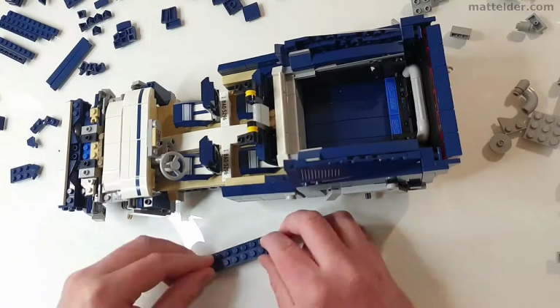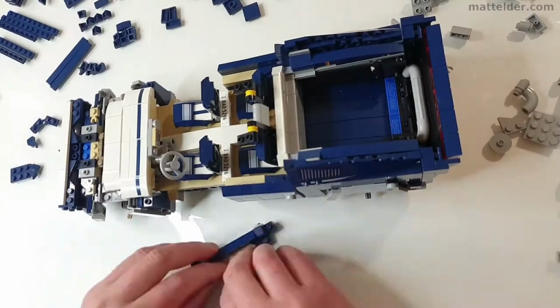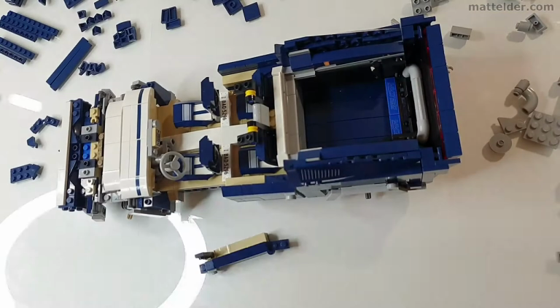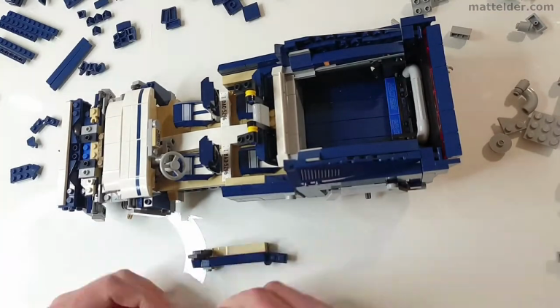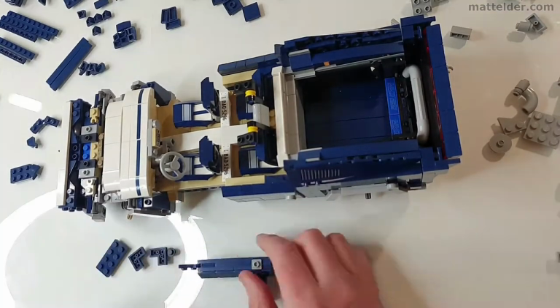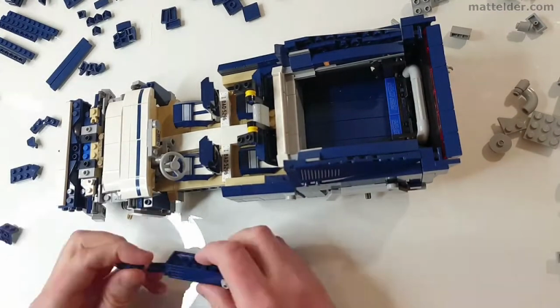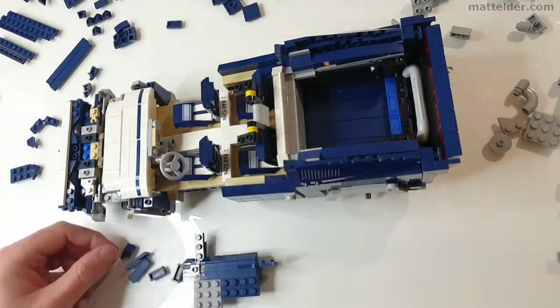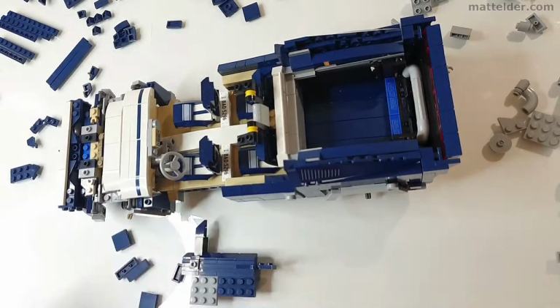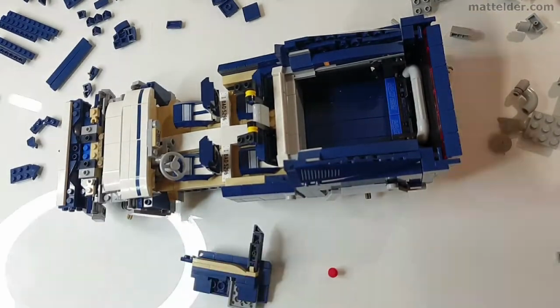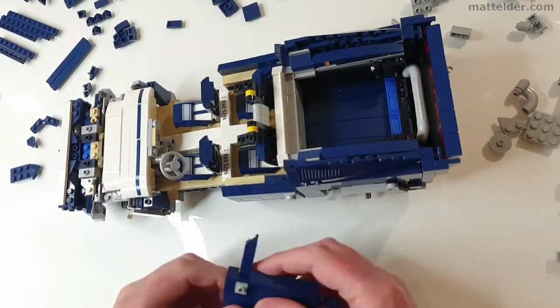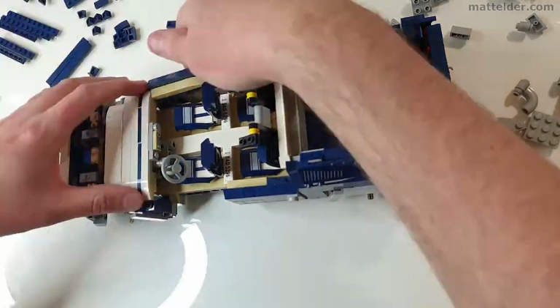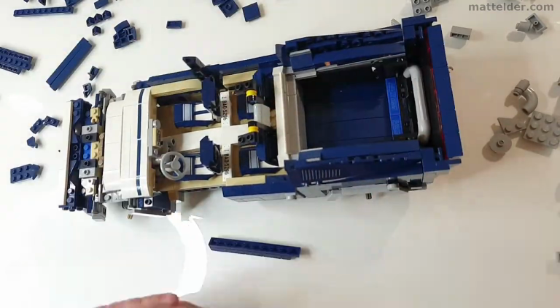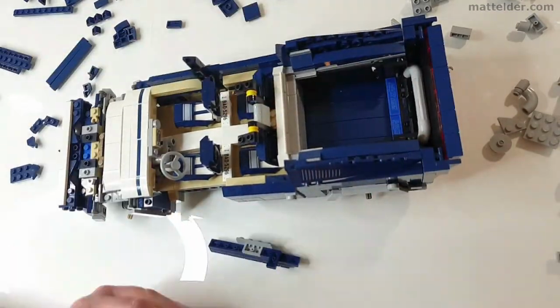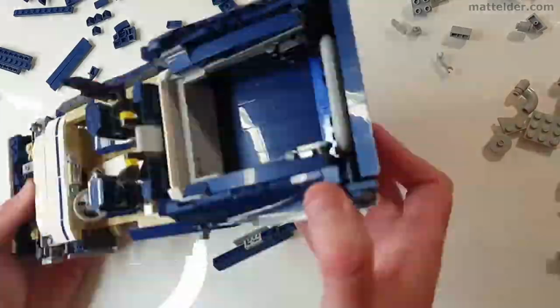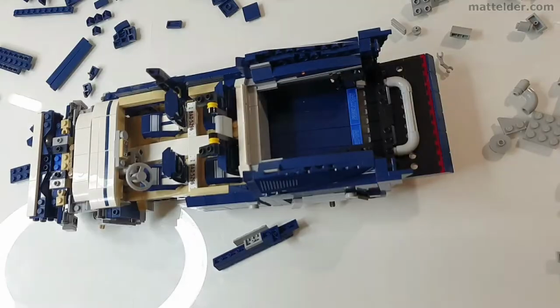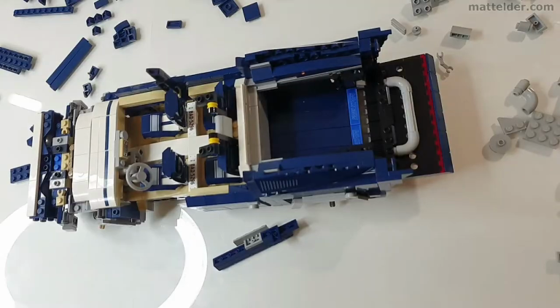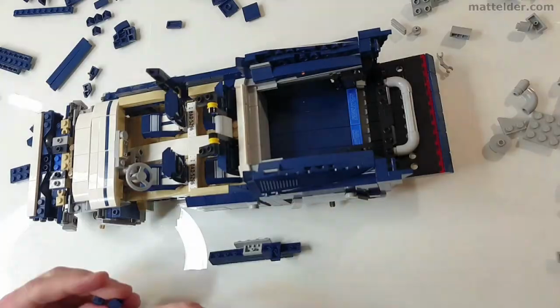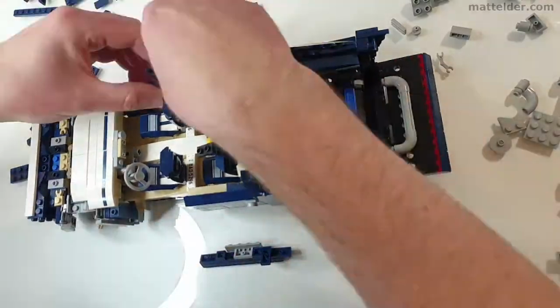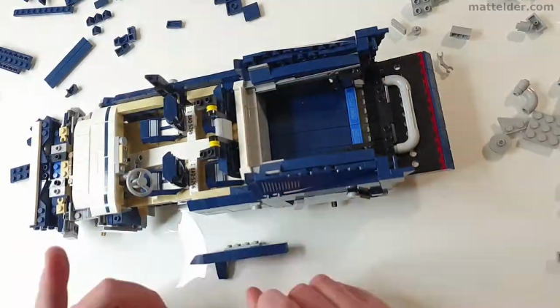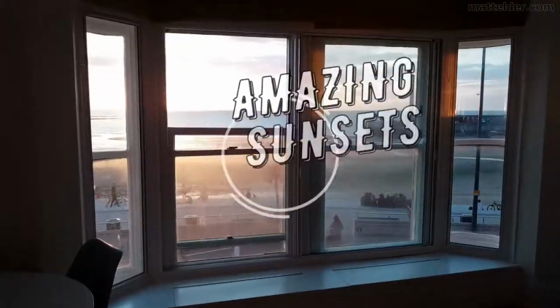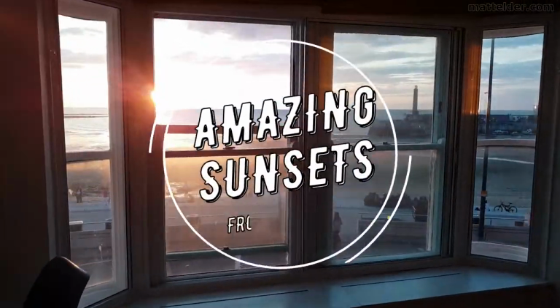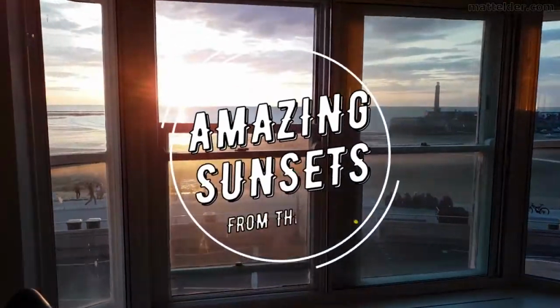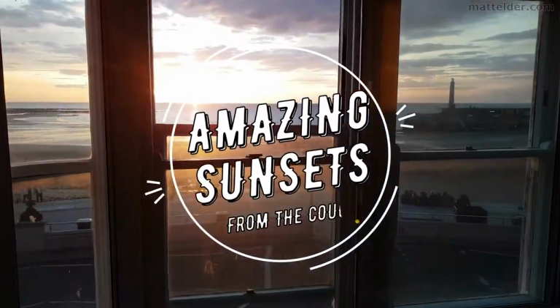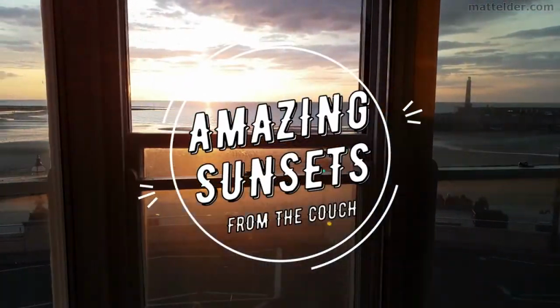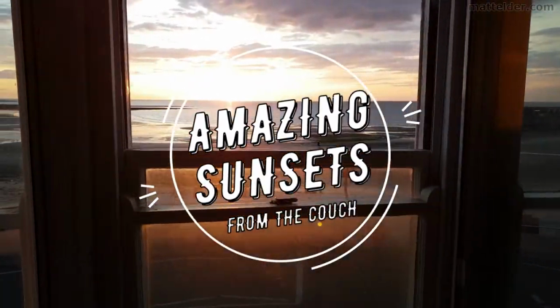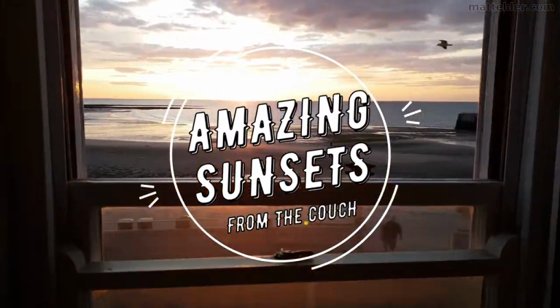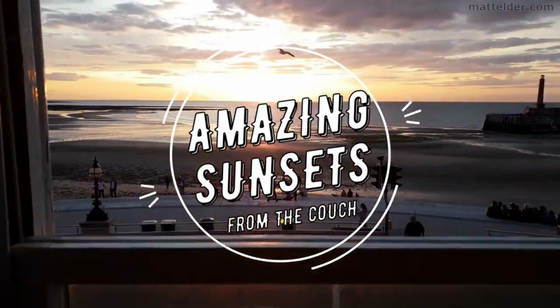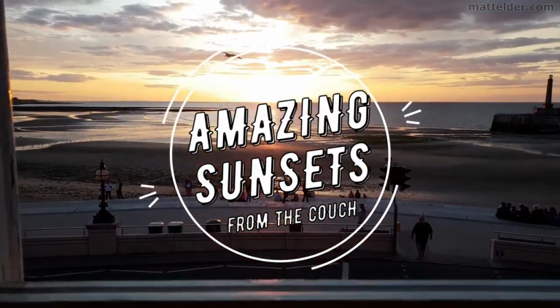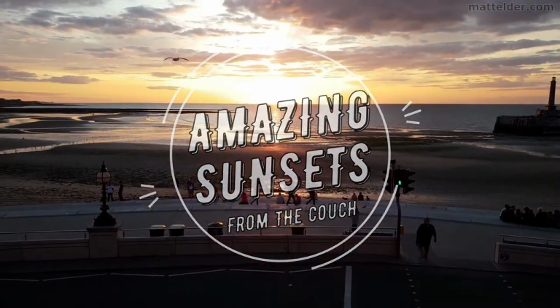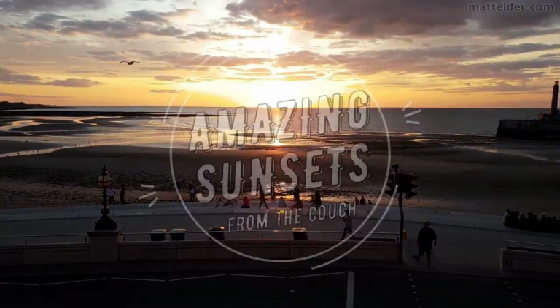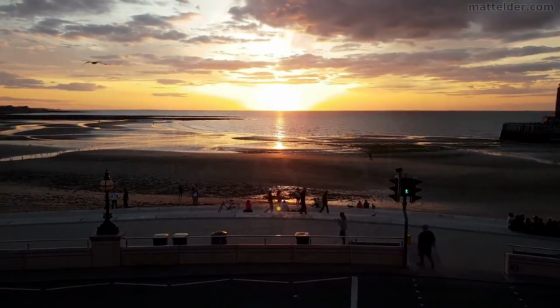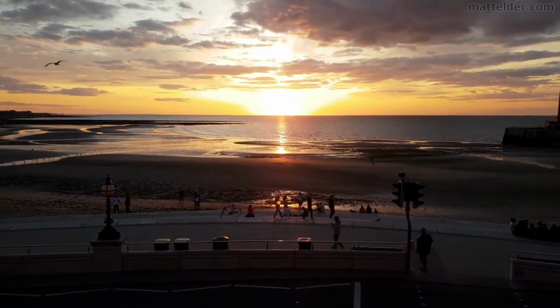We will also do a quick time lapse speed build with commentary, and the original instructions were available on rebrickable.com. This video is brought to you by Makatsim Holiday Homes in Margate and Broadstairs.